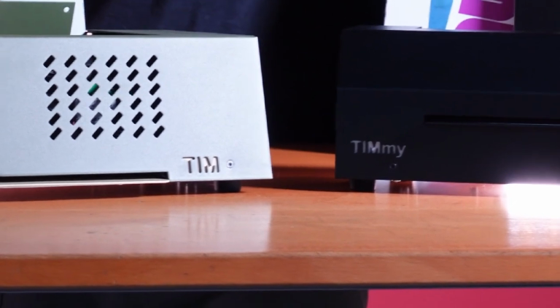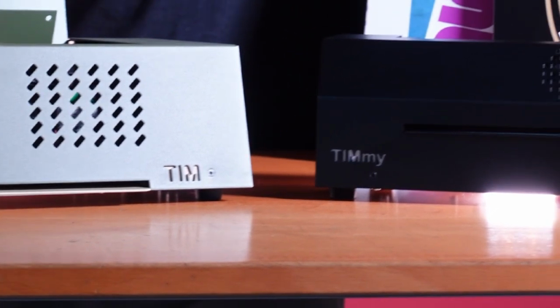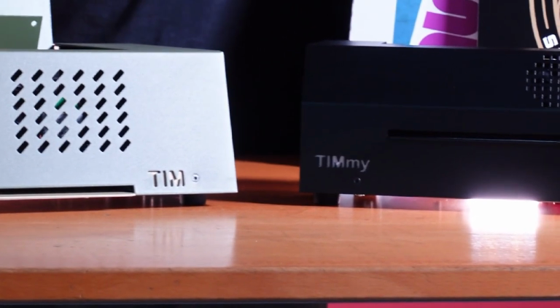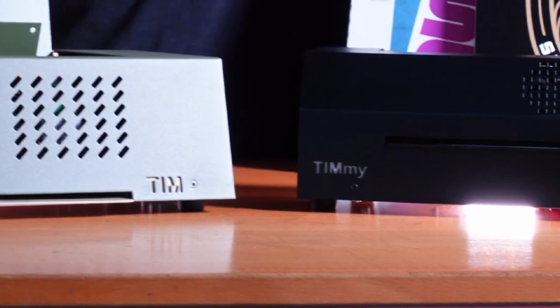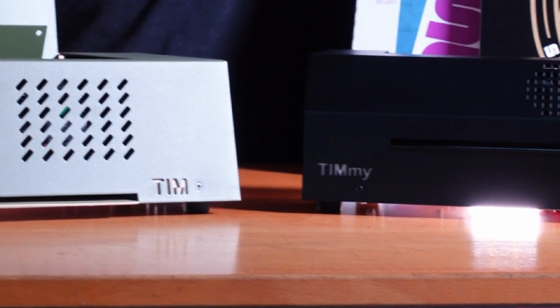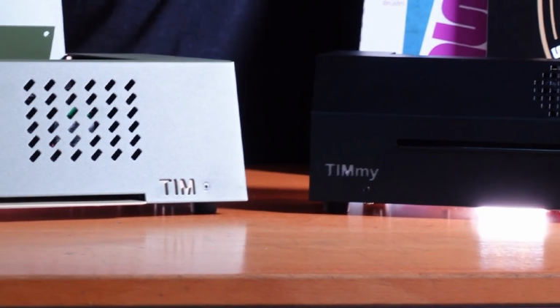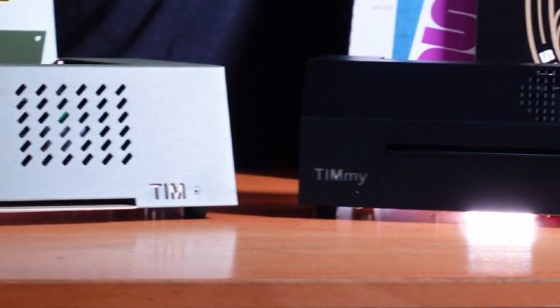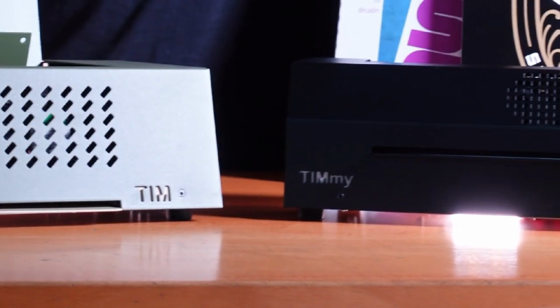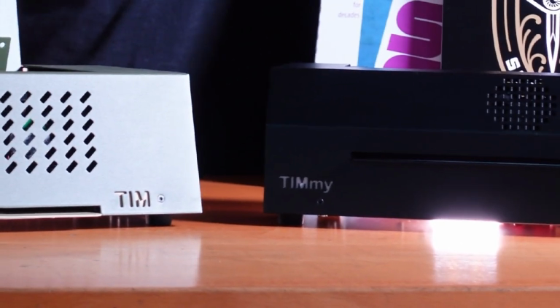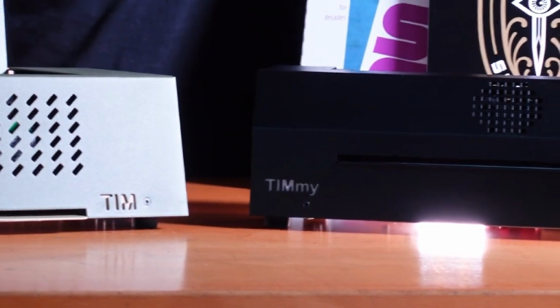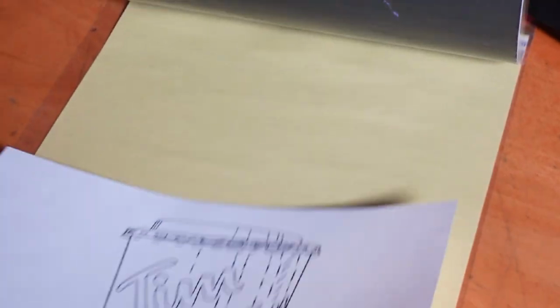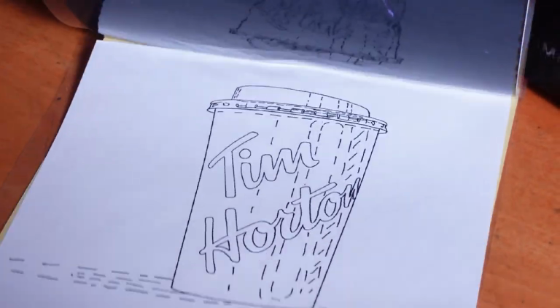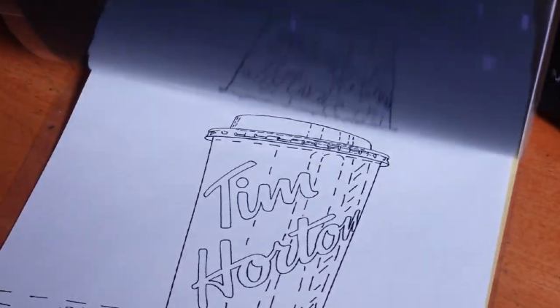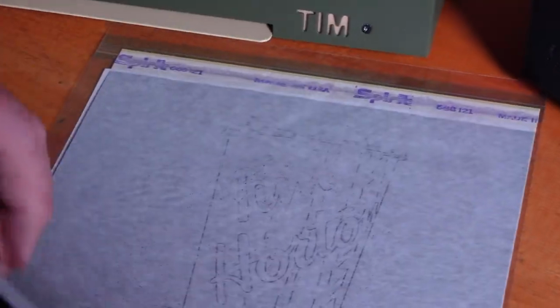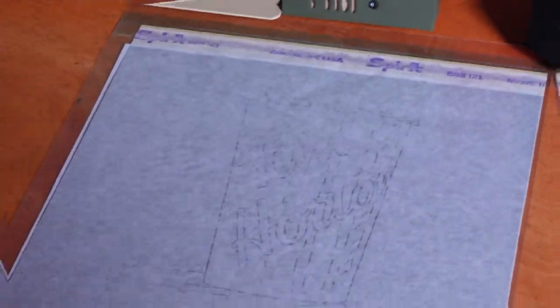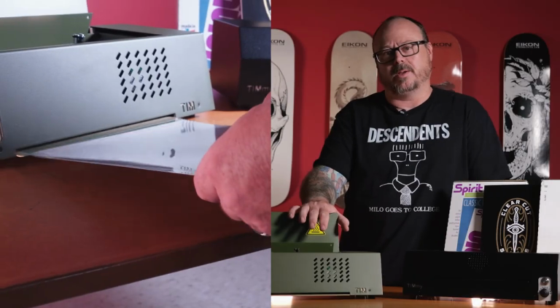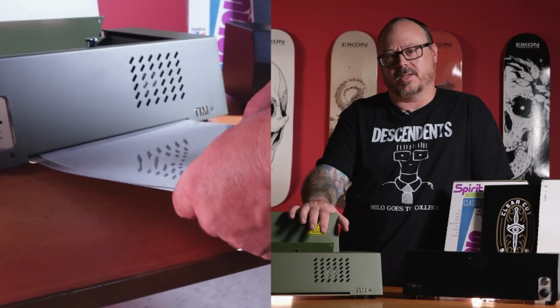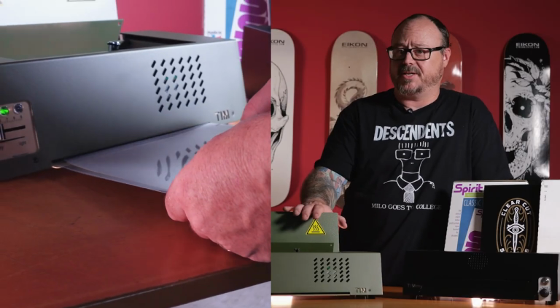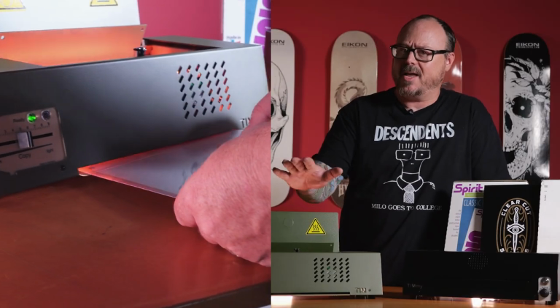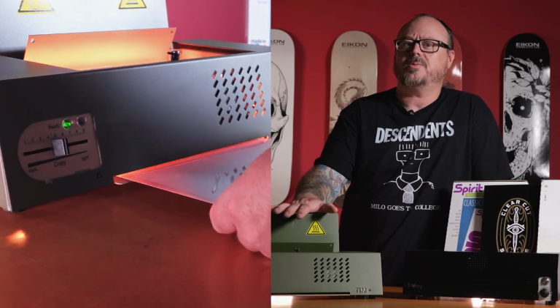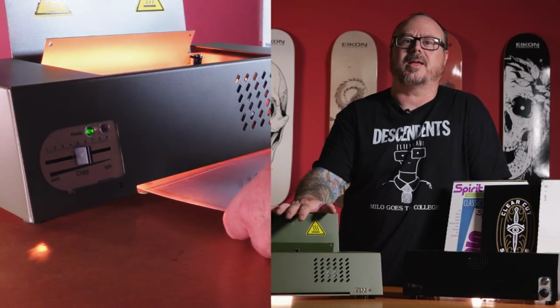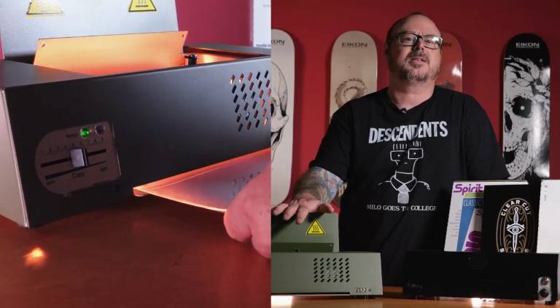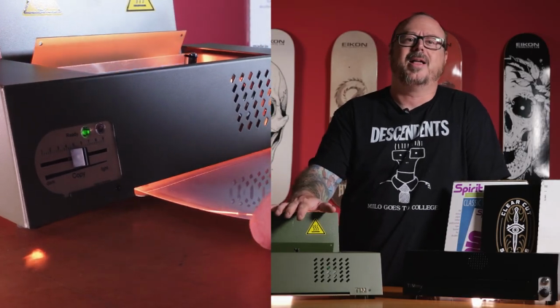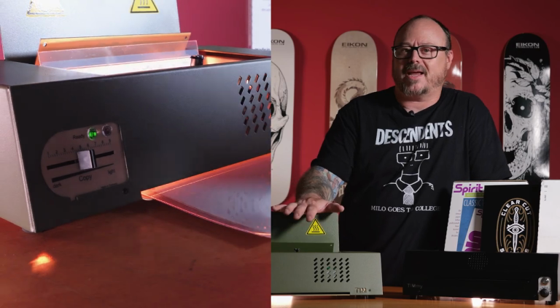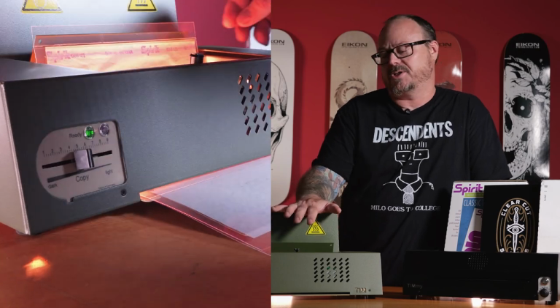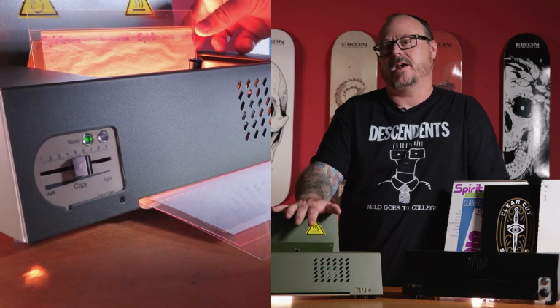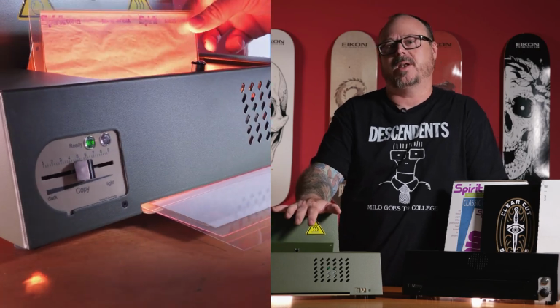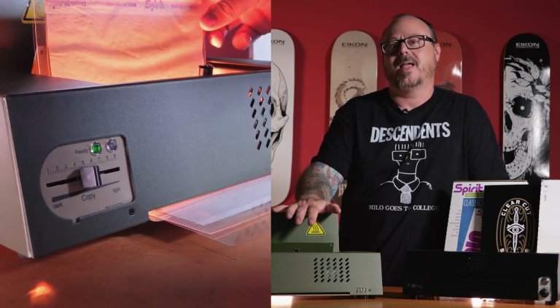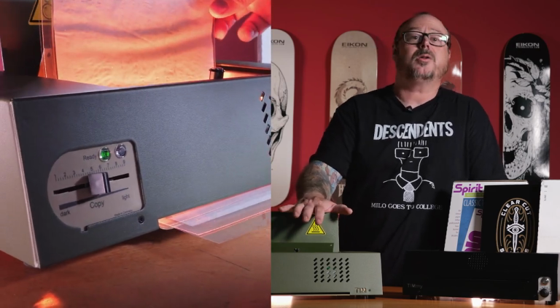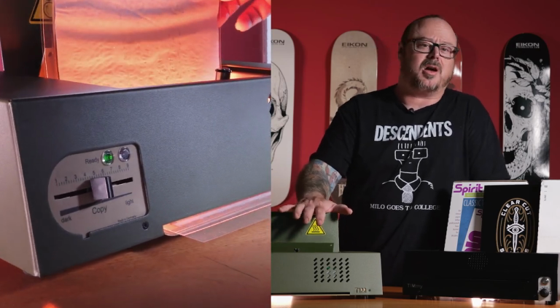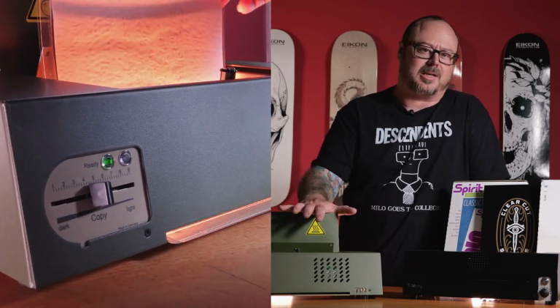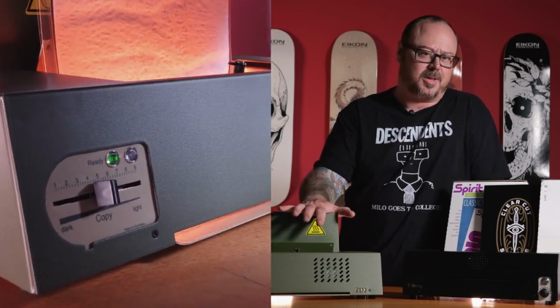When it comes to overall performance, both of these copiers are up to the task of producing crisp, clean stencils — it just depends on how hands-on you like to be in your stencil-making process. The Tim has an auto sensor that kicks things off the second it registers that a carrier sheet has been entered, and auto shuts off once your stencil is complete.